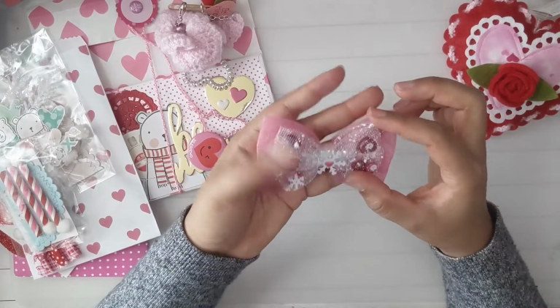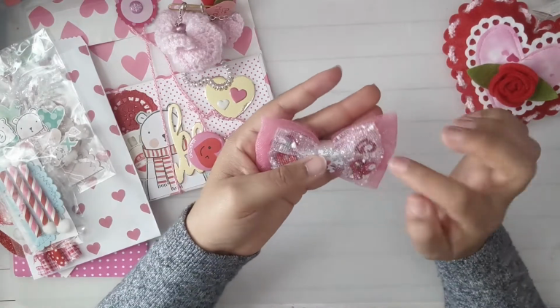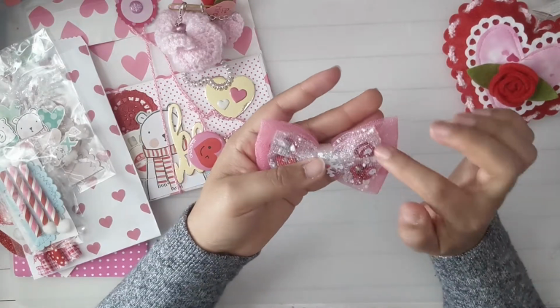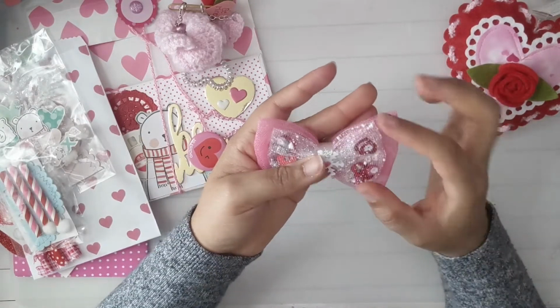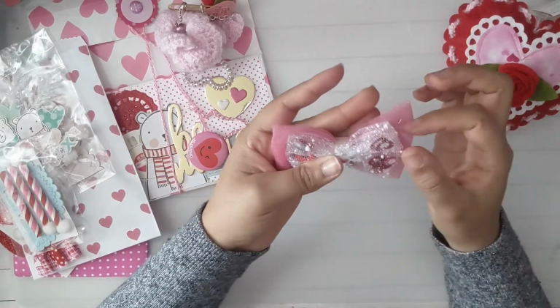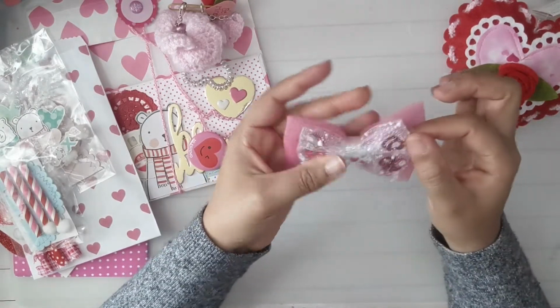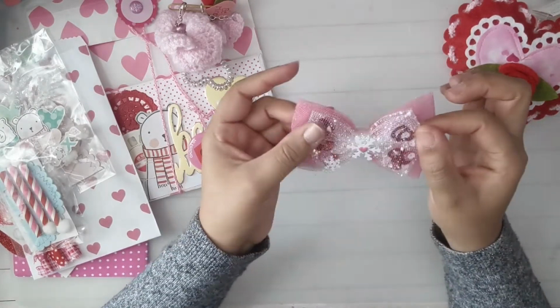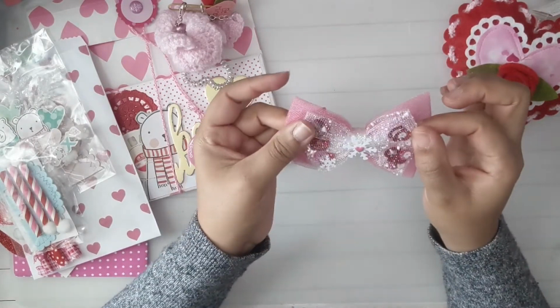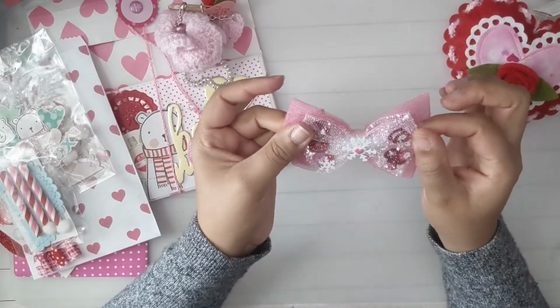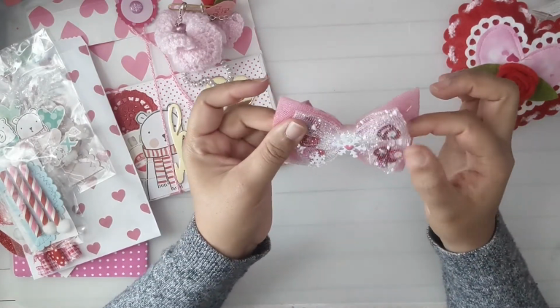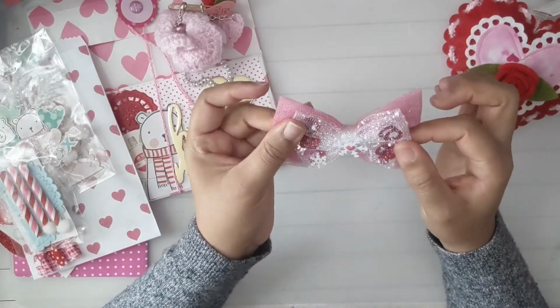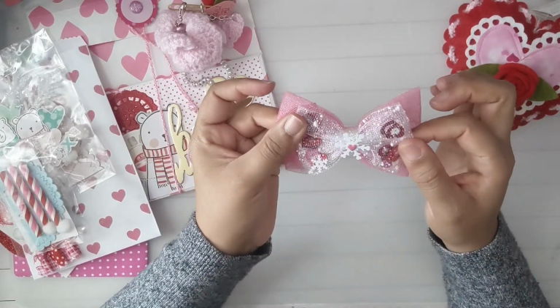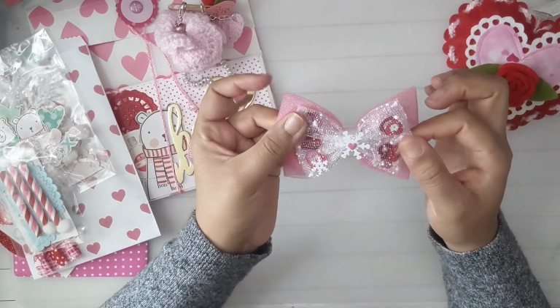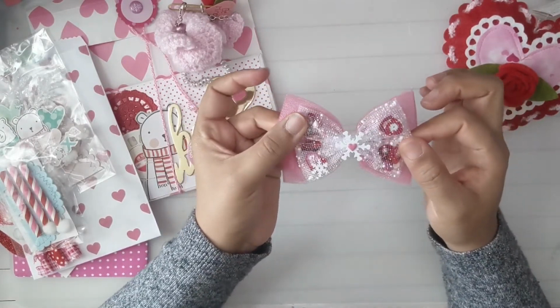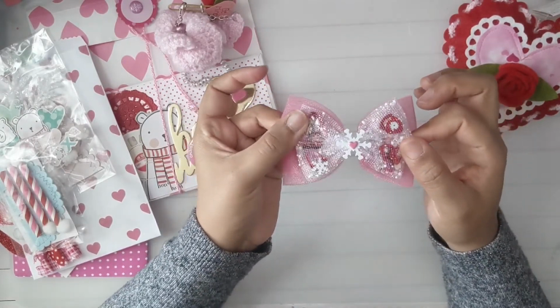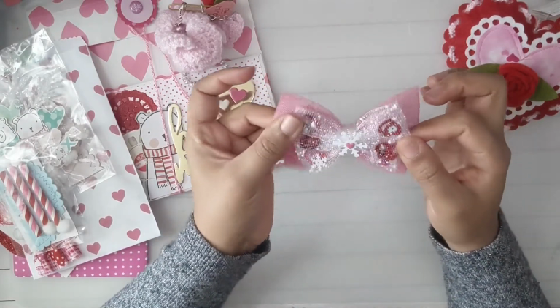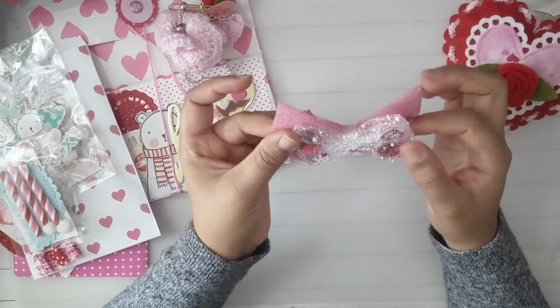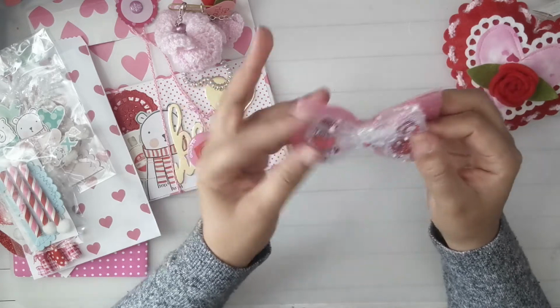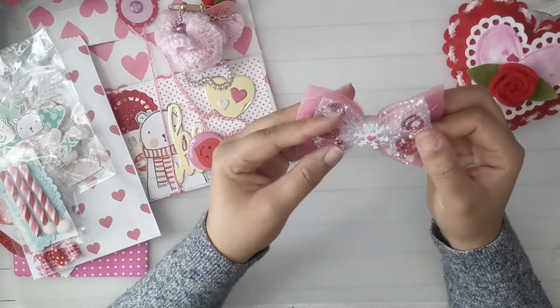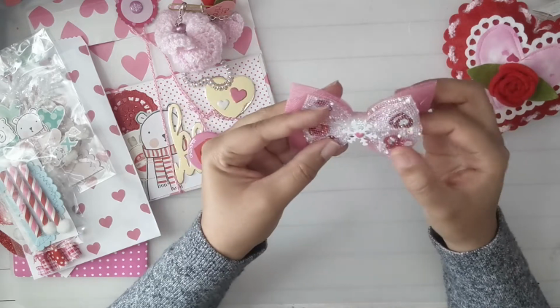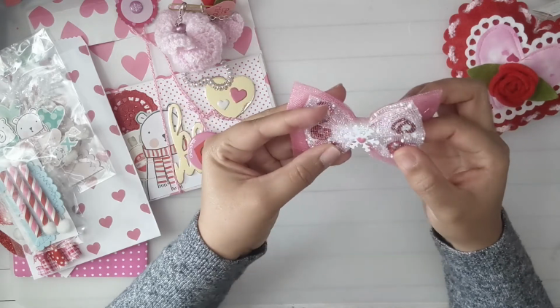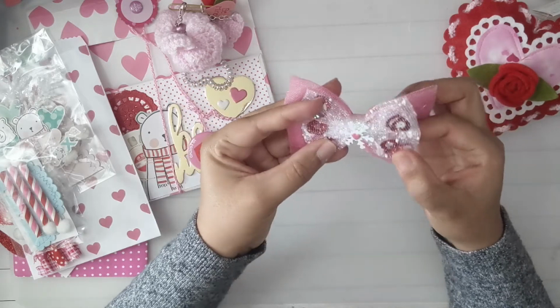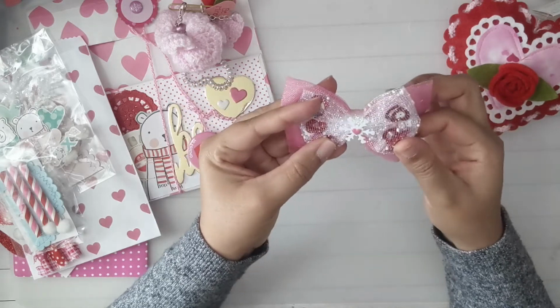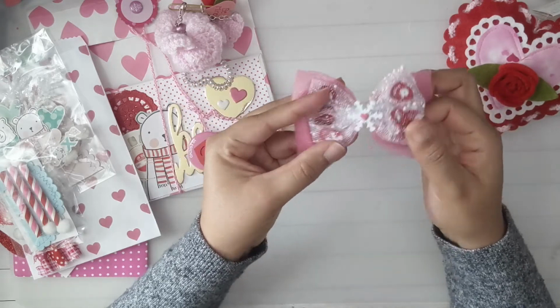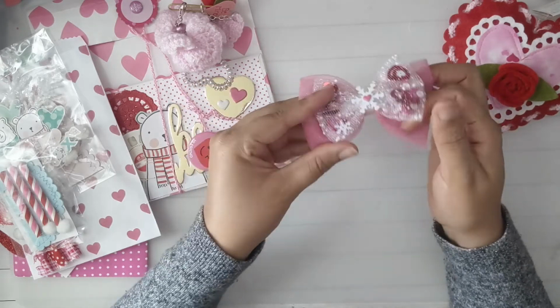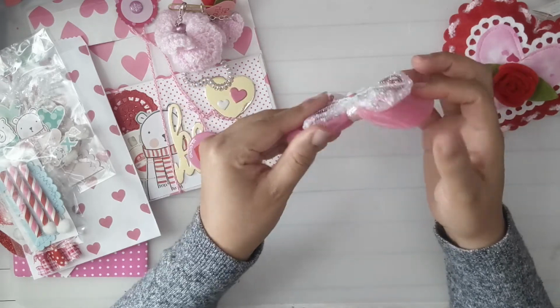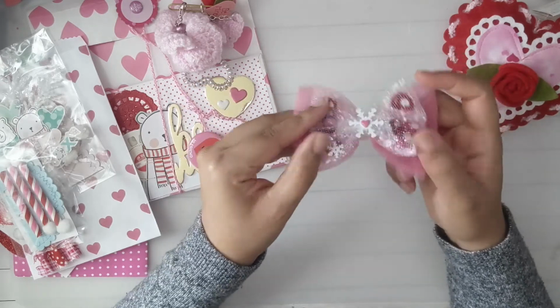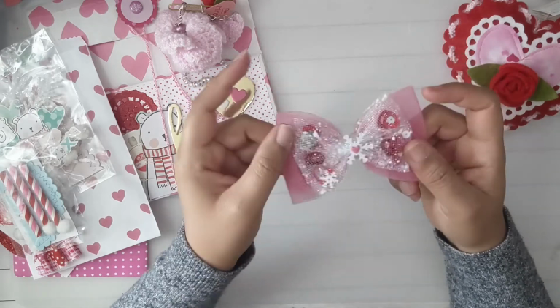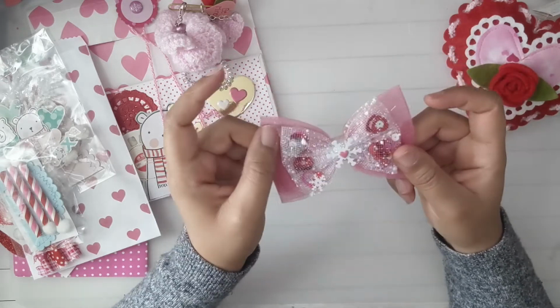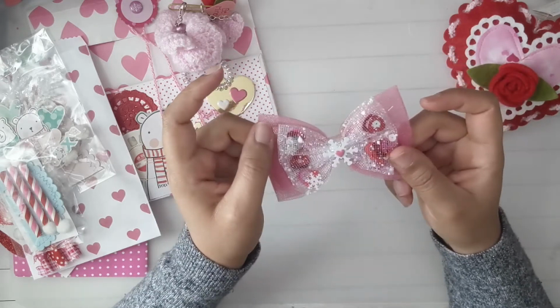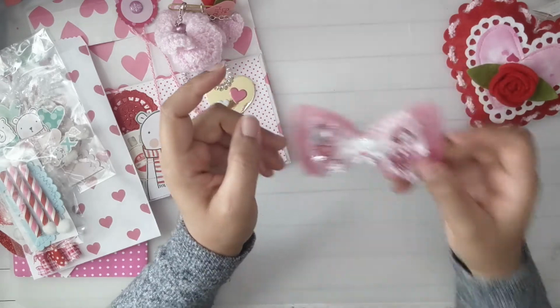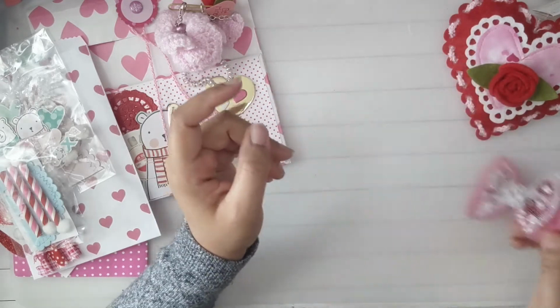I didn't even think to use this! This is cute — to put the sequins in it like that. It's a cute bow.